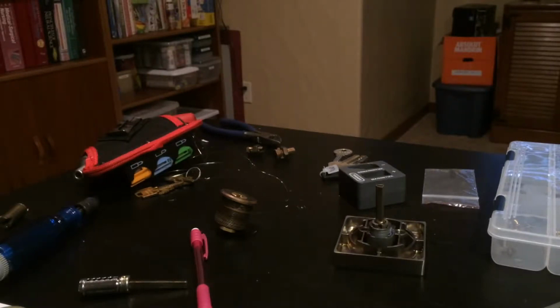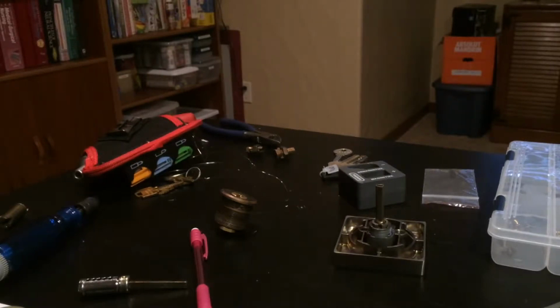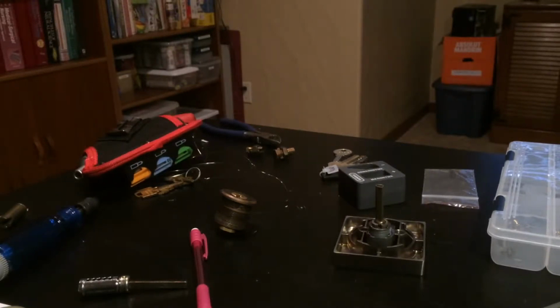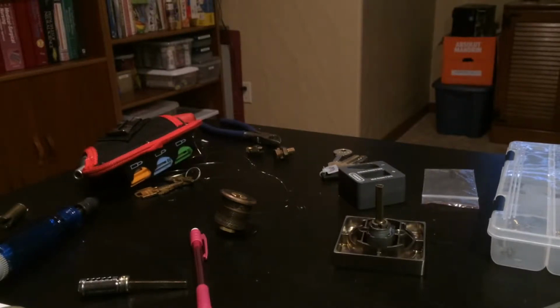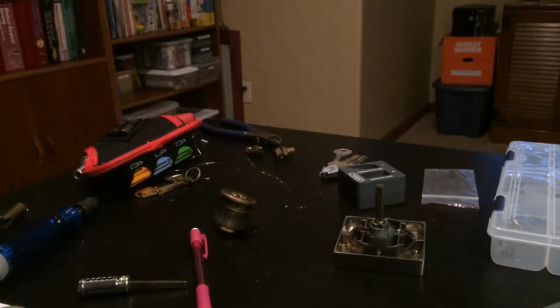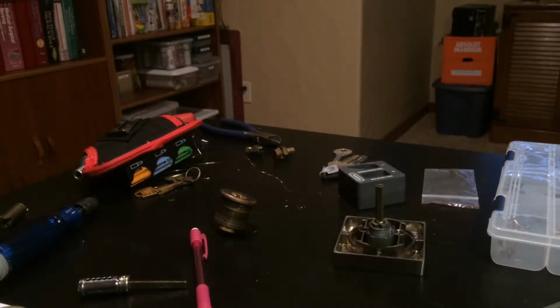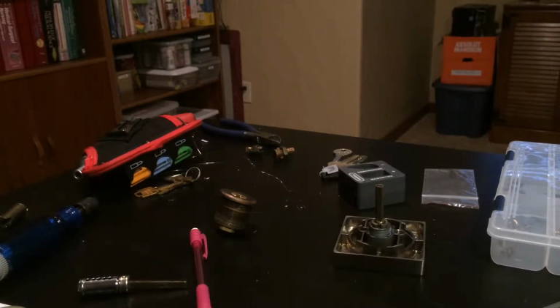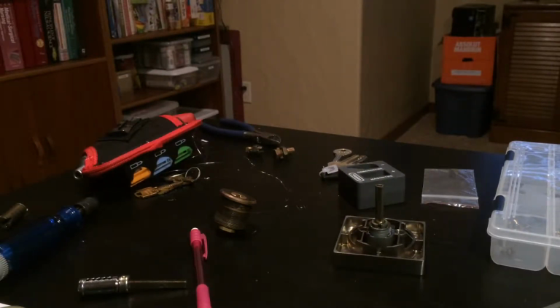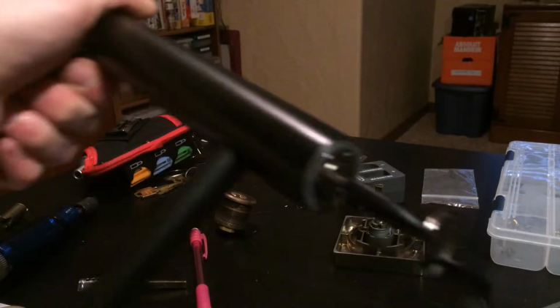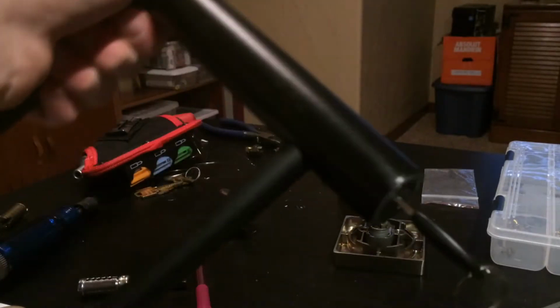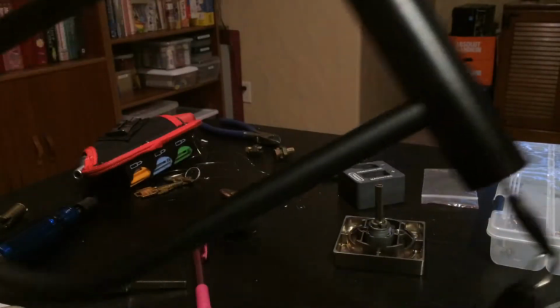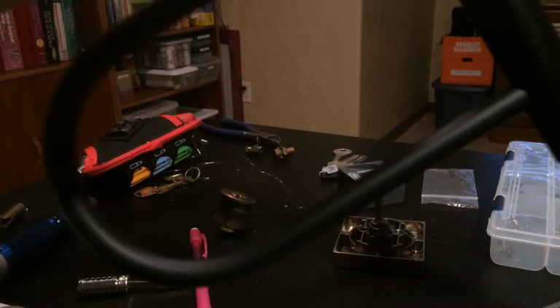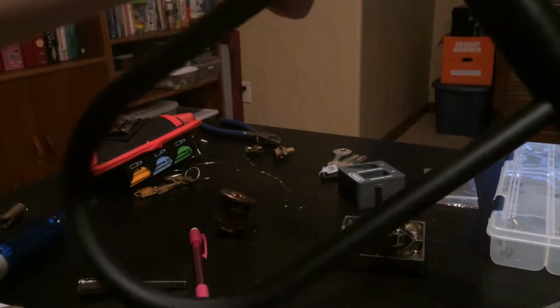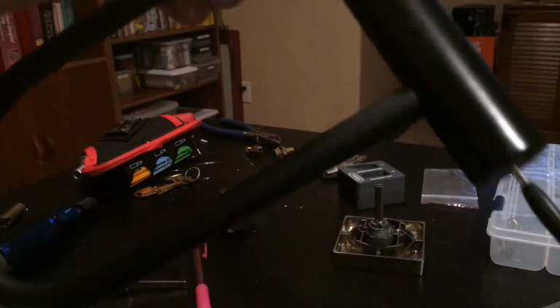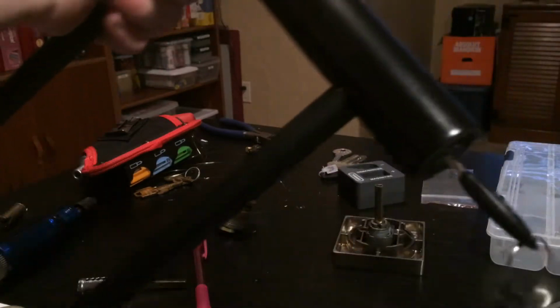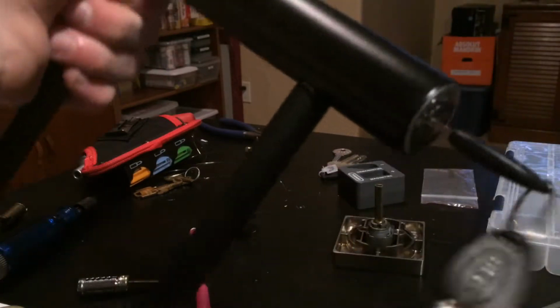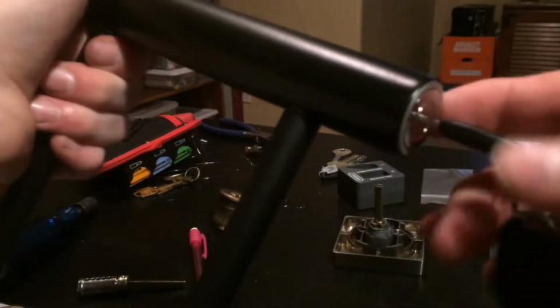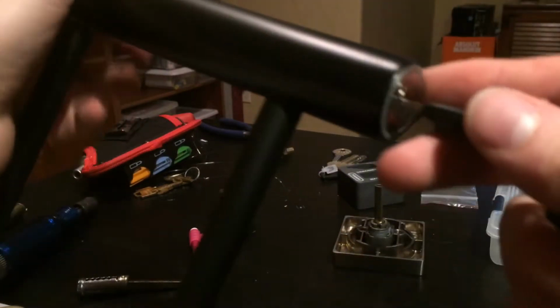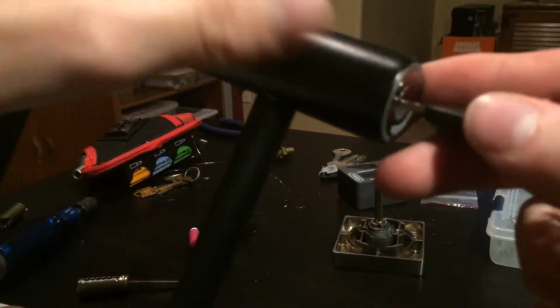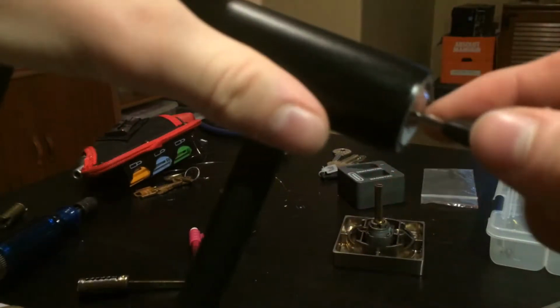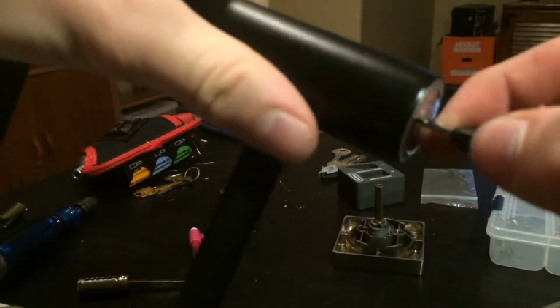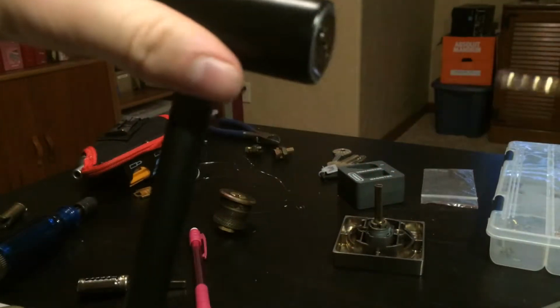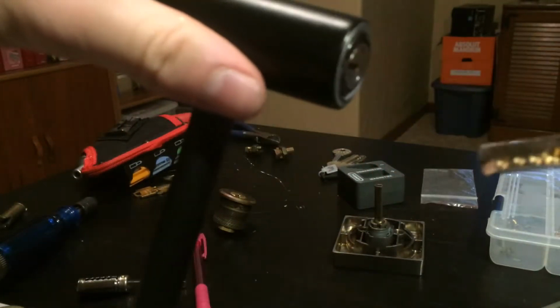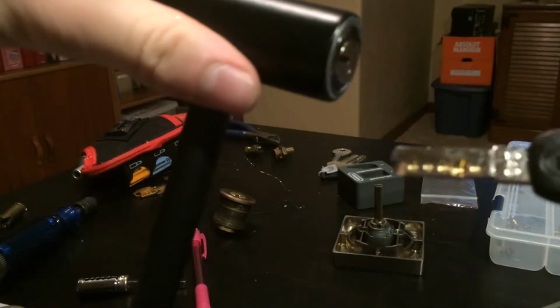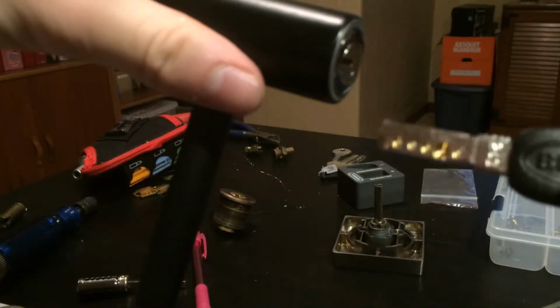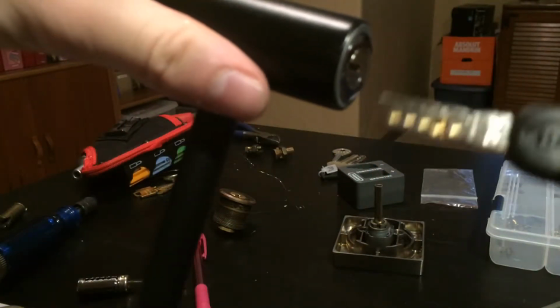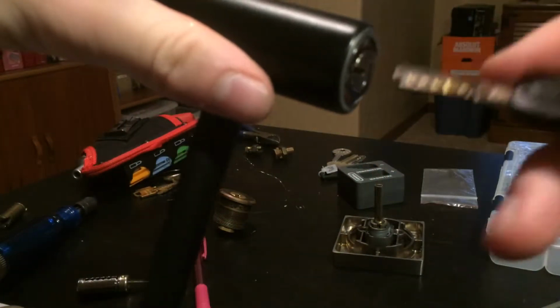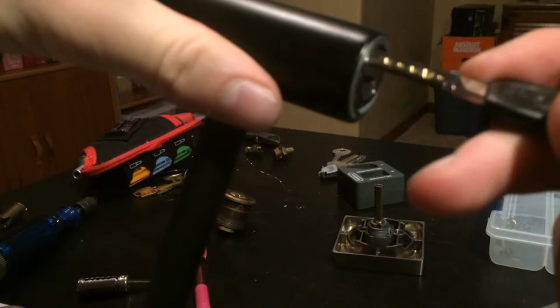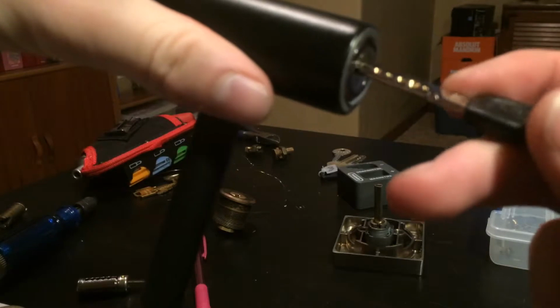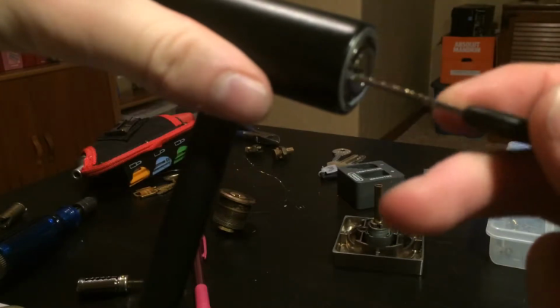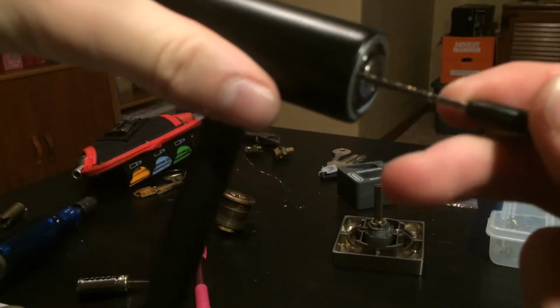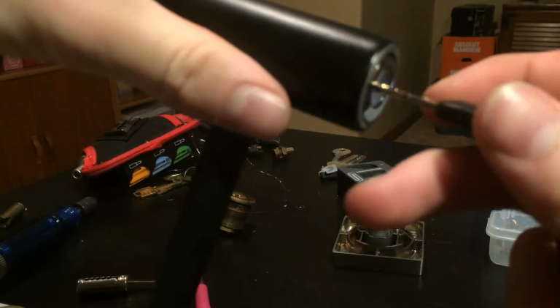Hello, this is Polonium, and today I will be picking this Bell Catalyst U-Lock. It is a dimple lock, 5 pins, a bit of good biding.